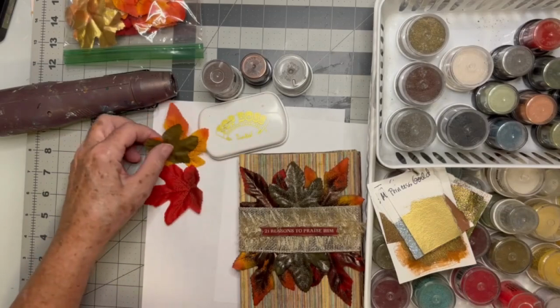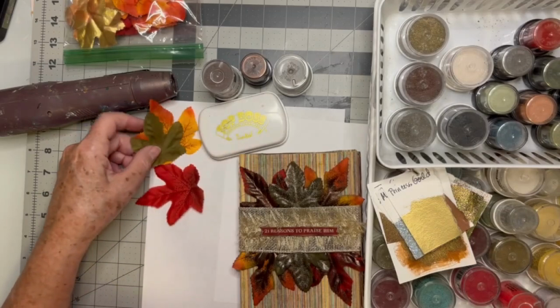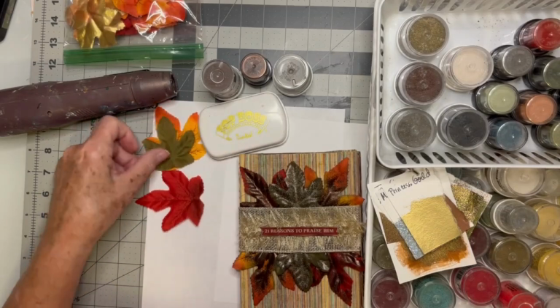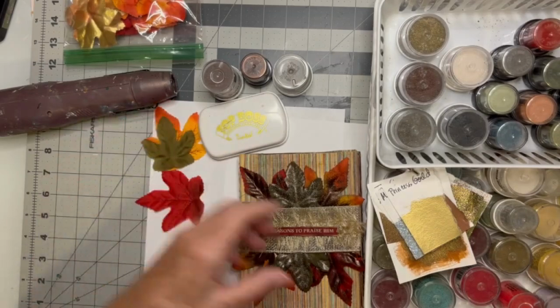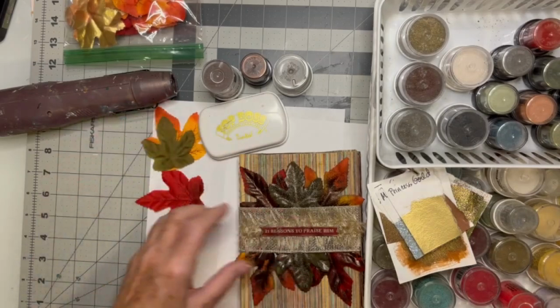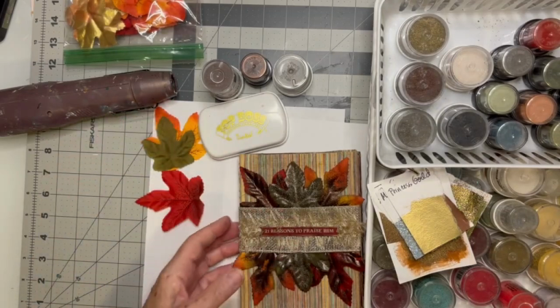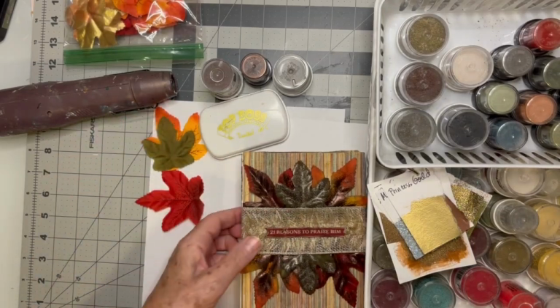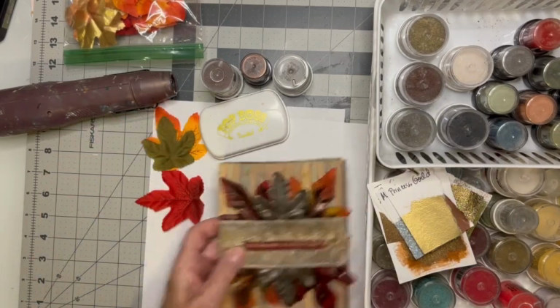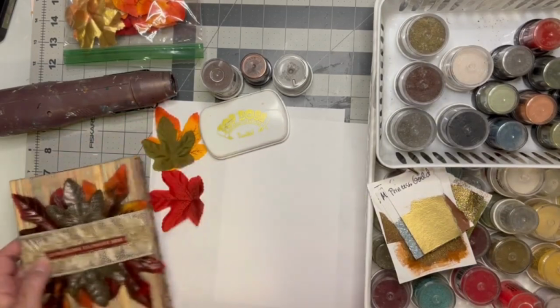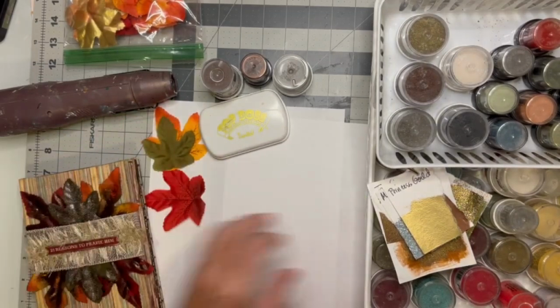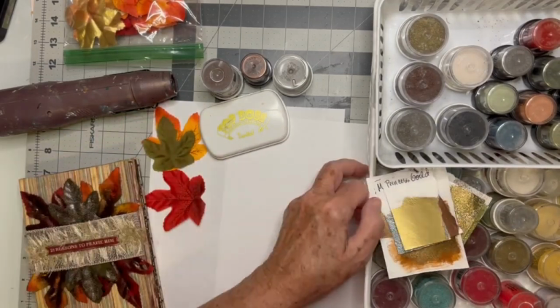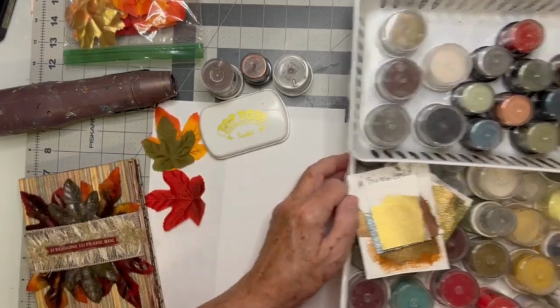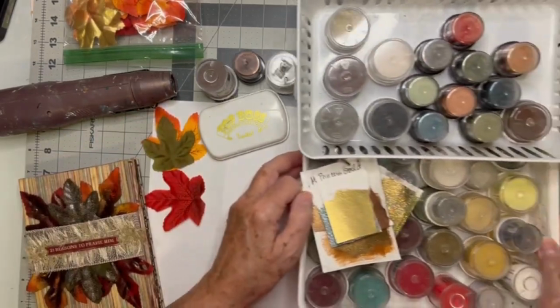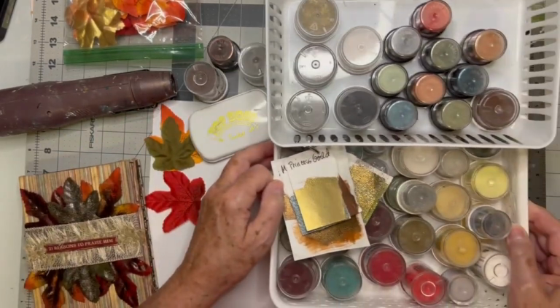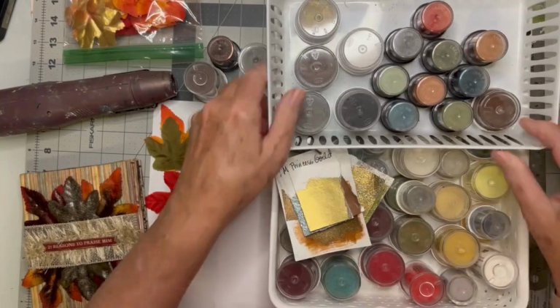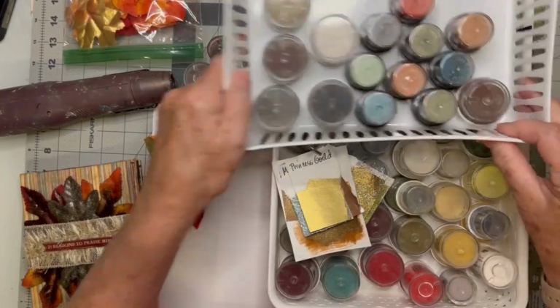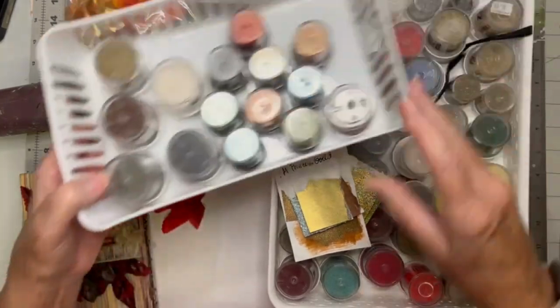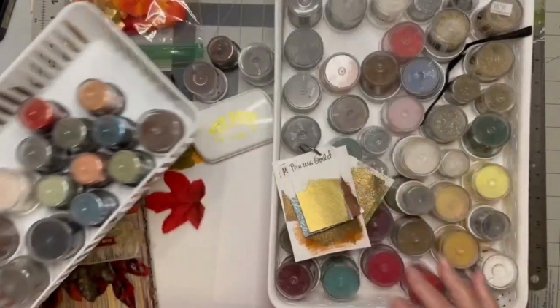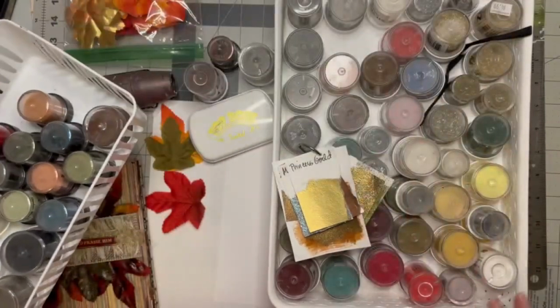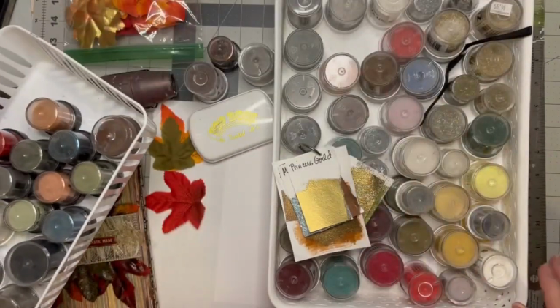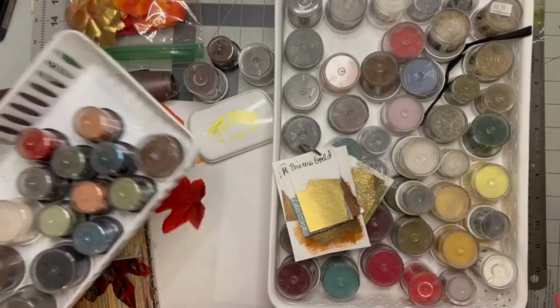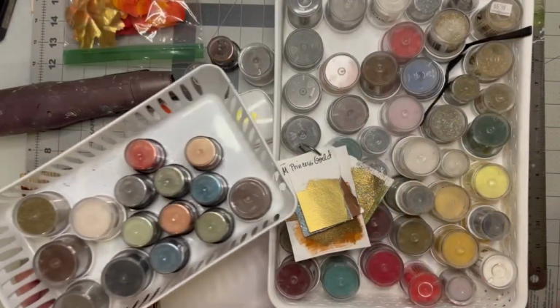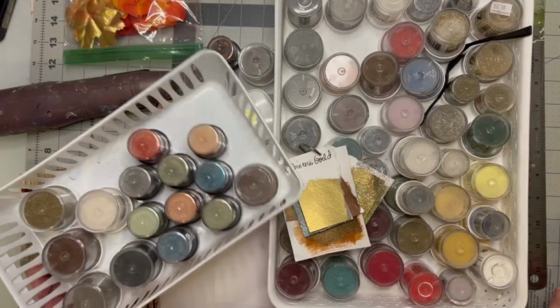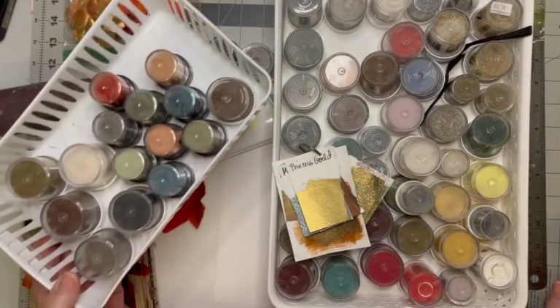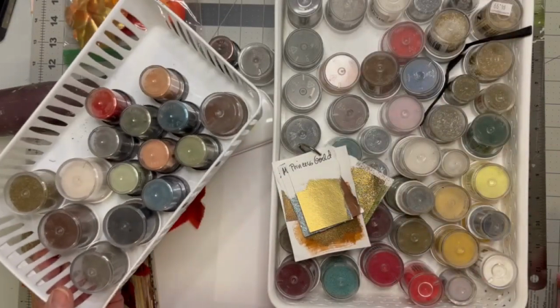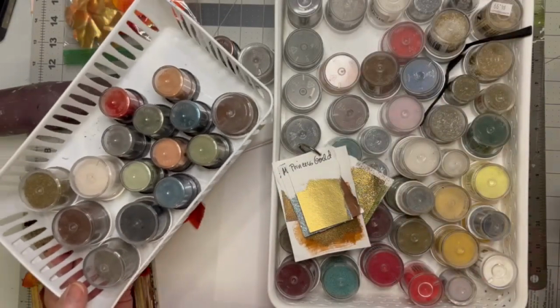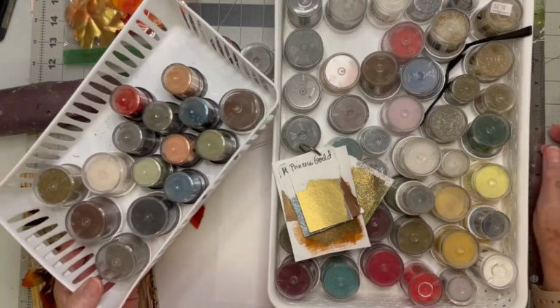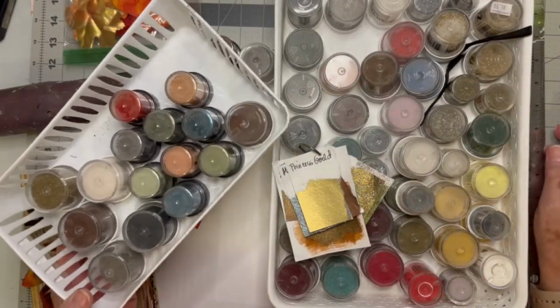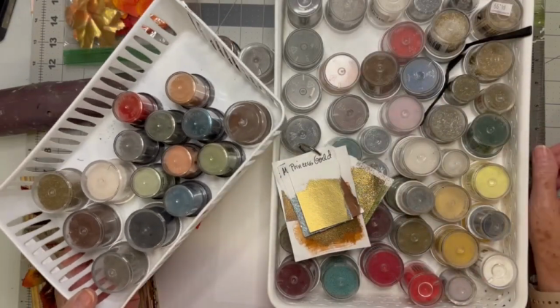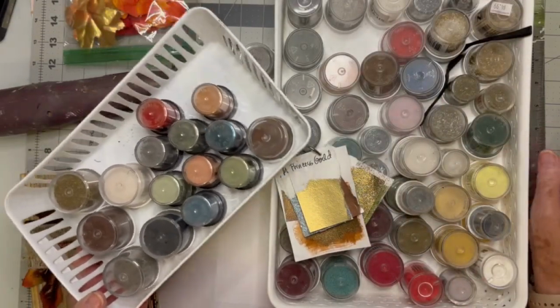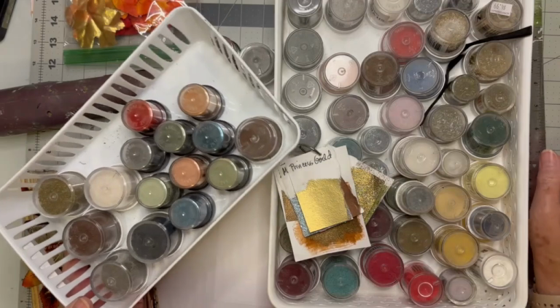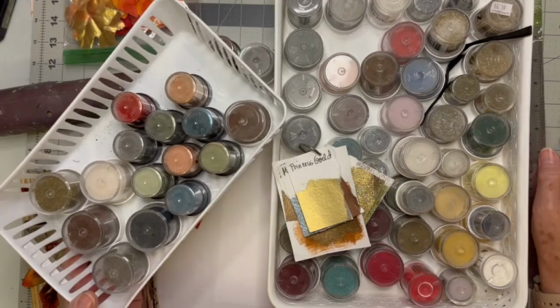The trick is — do you see these two giant bins right here? I probably have like 50 embossing powders because I've been collecting these for 20 years.